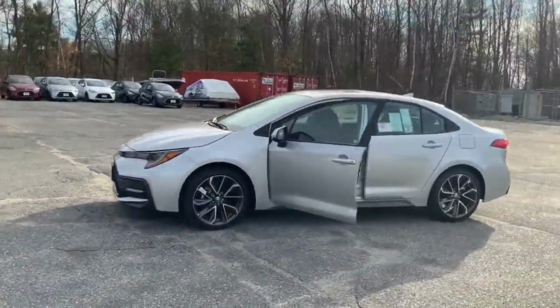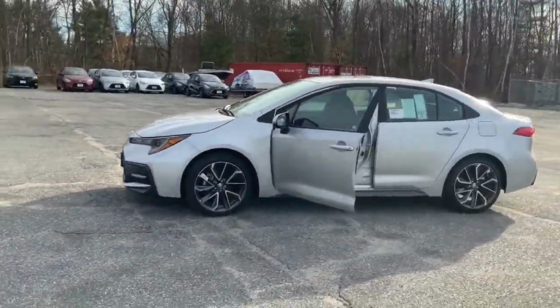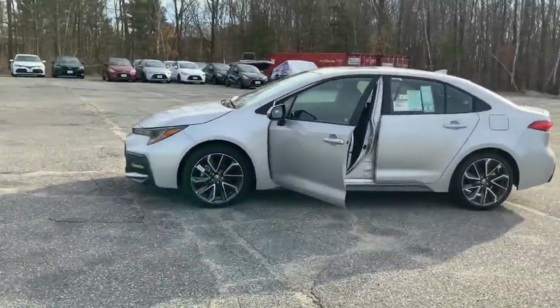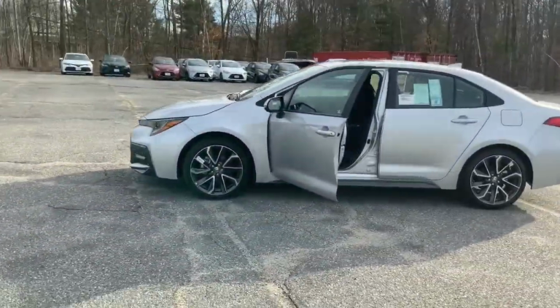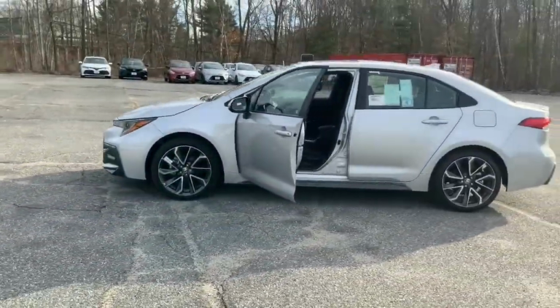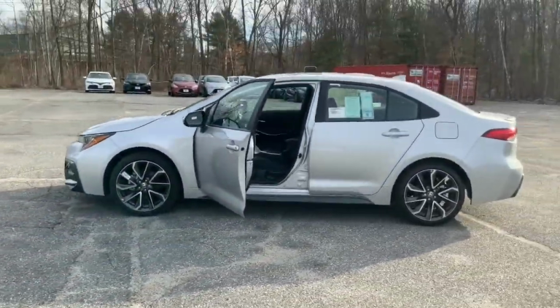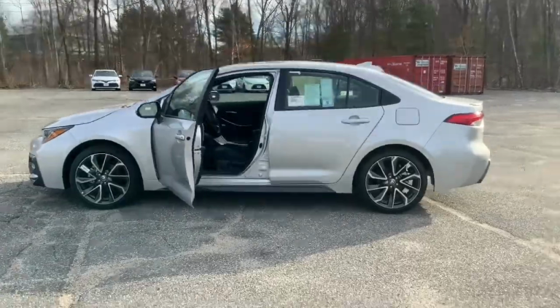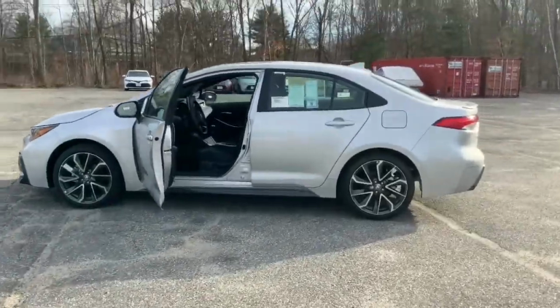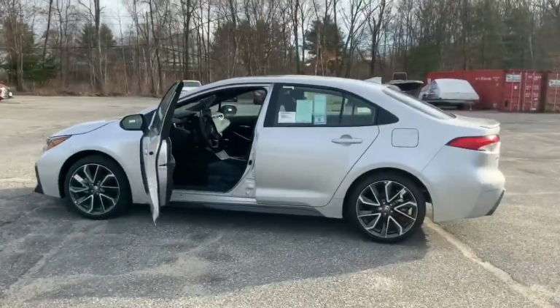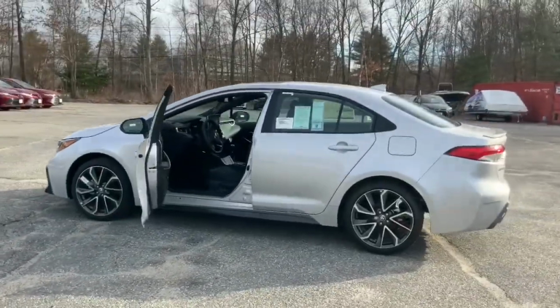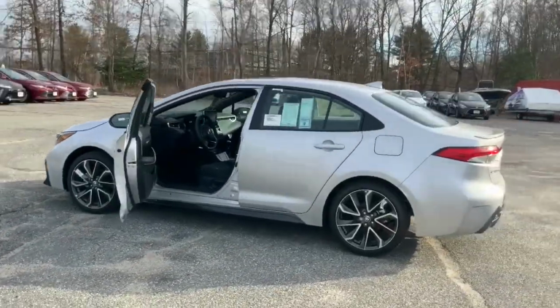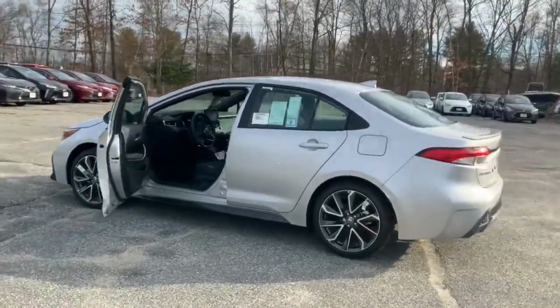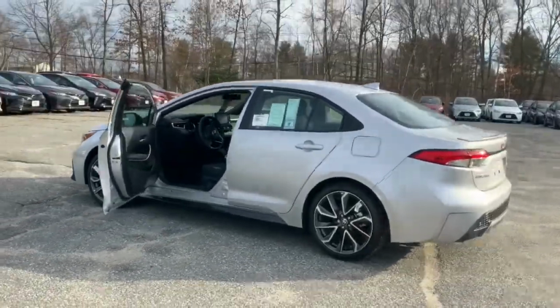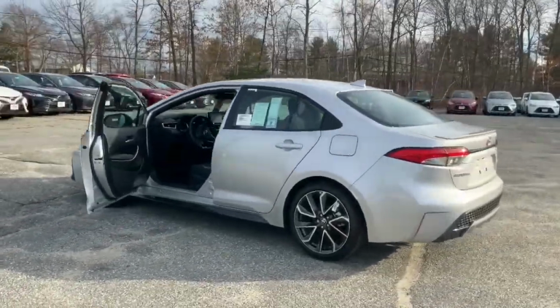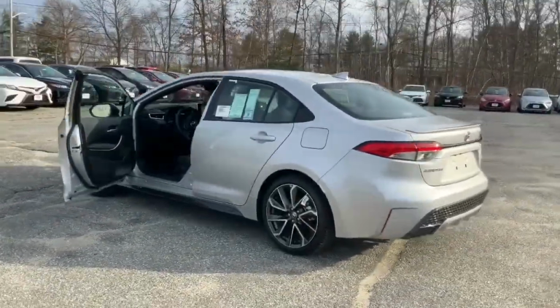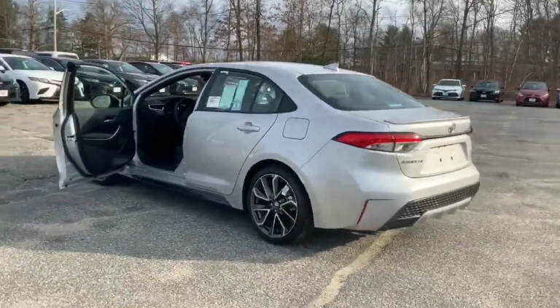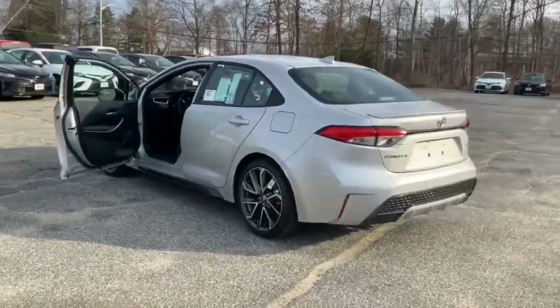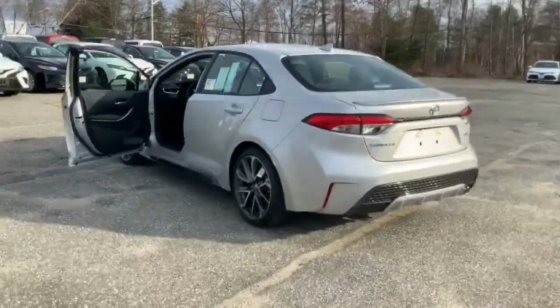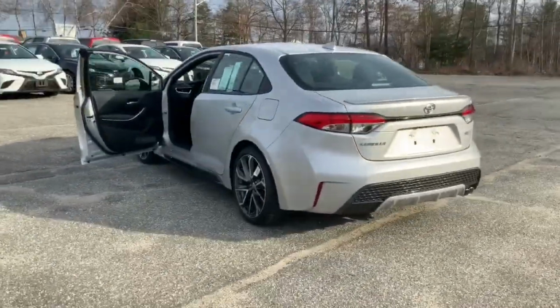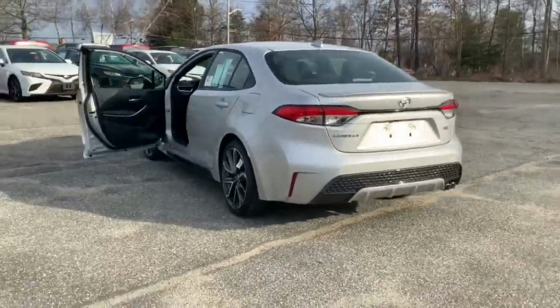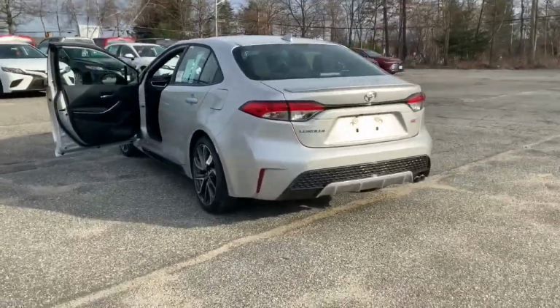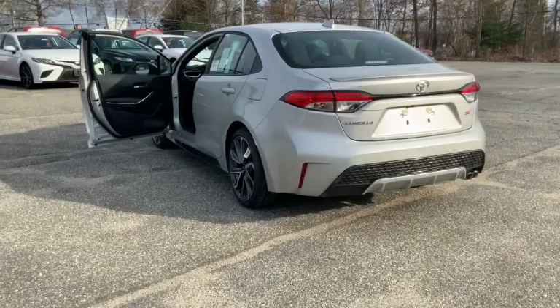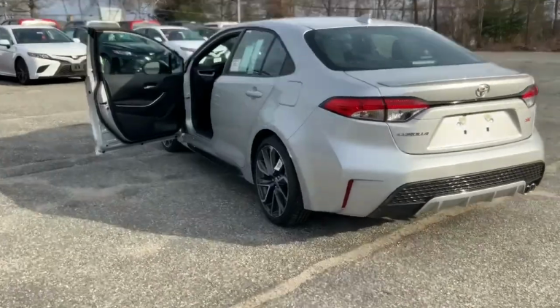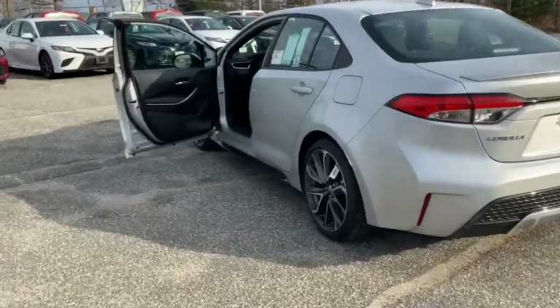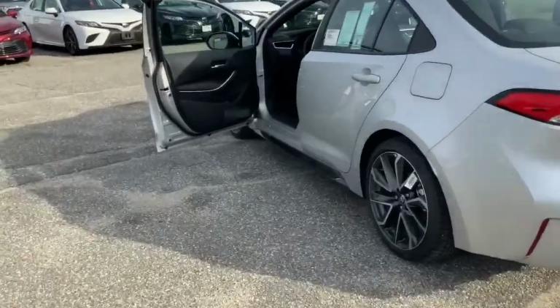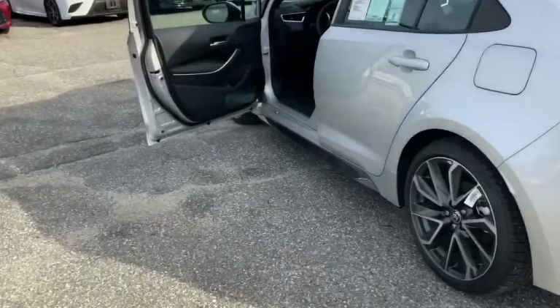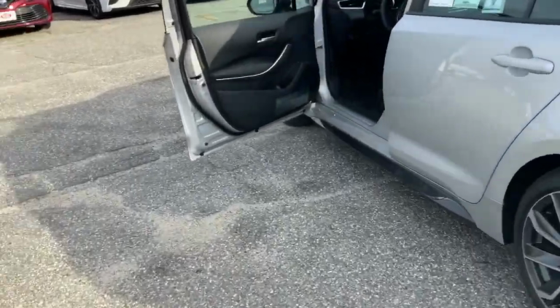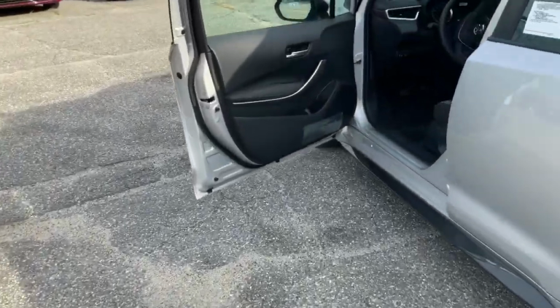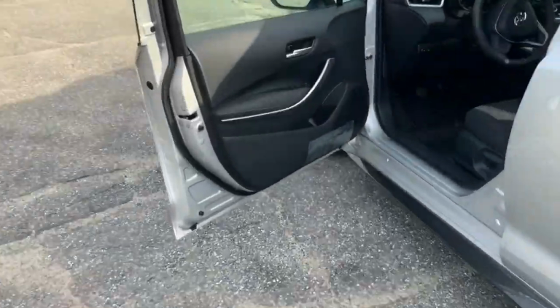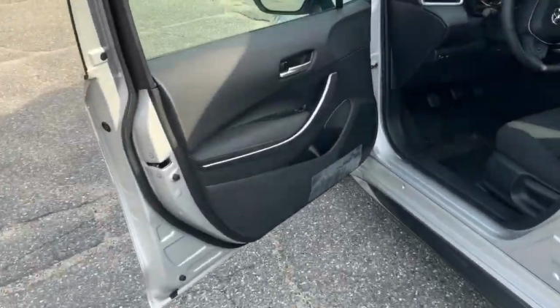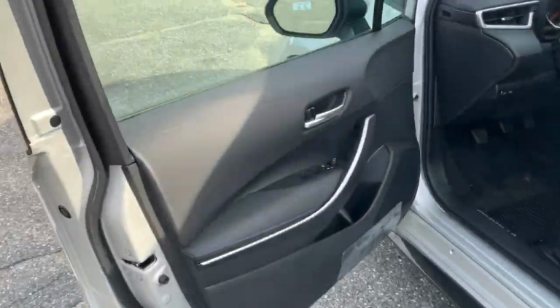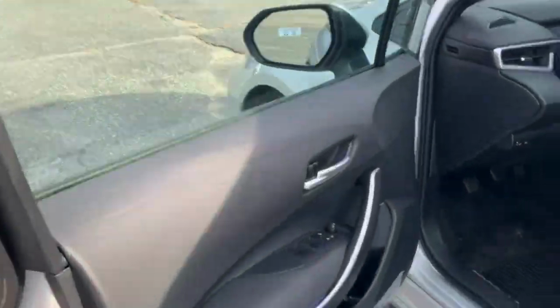You can tell by the beautiful rims. I'm going to give you a quick walk around and then I'll show you the inside as well. And here is the driver's side.